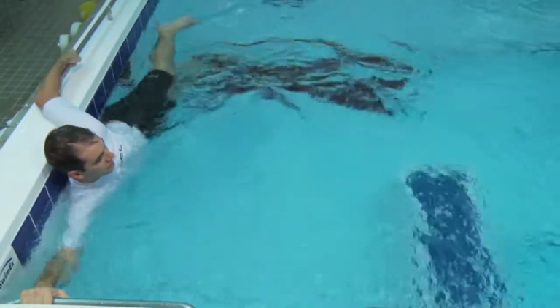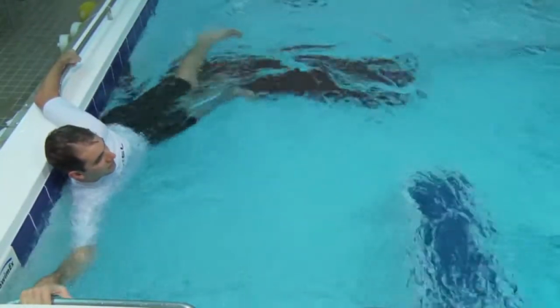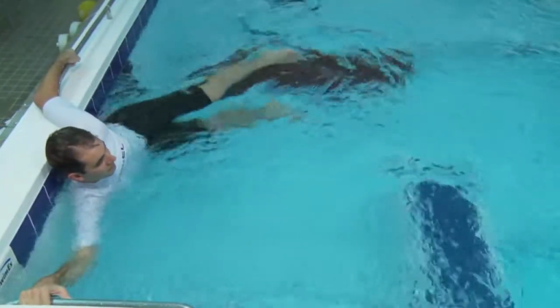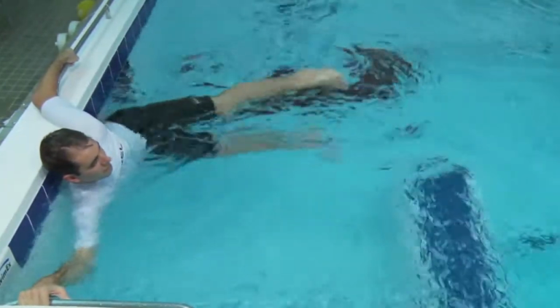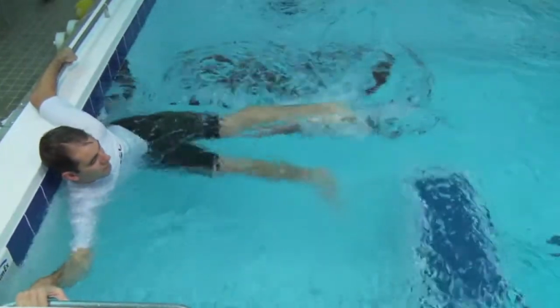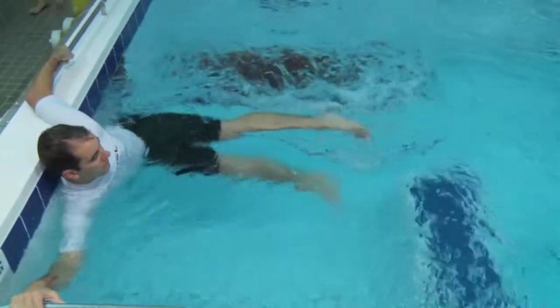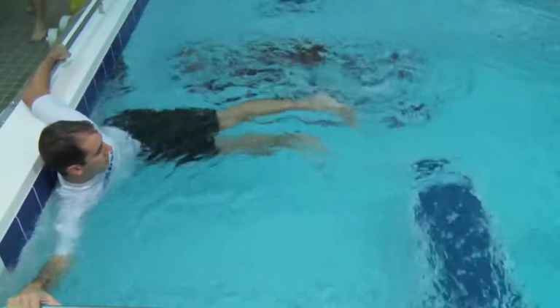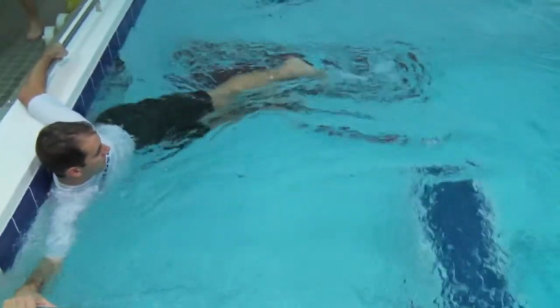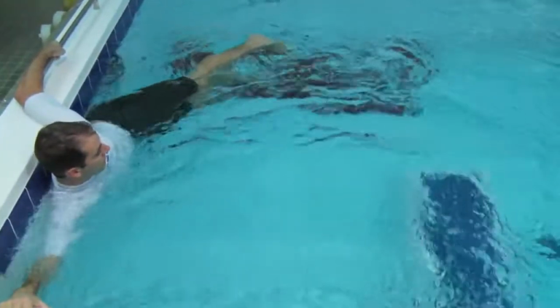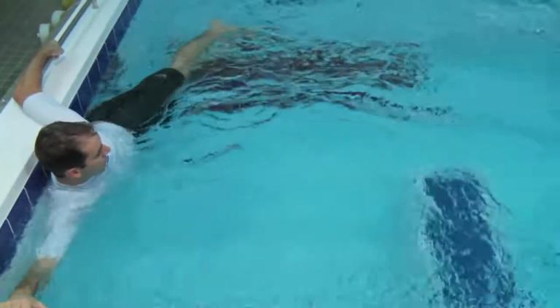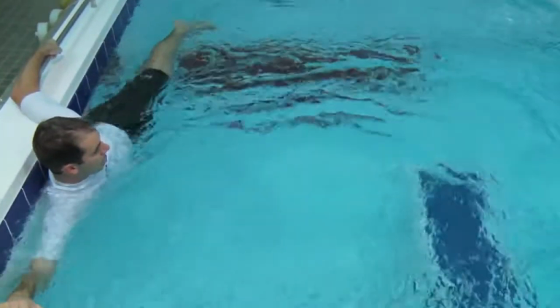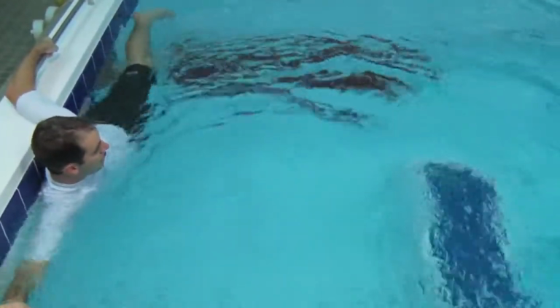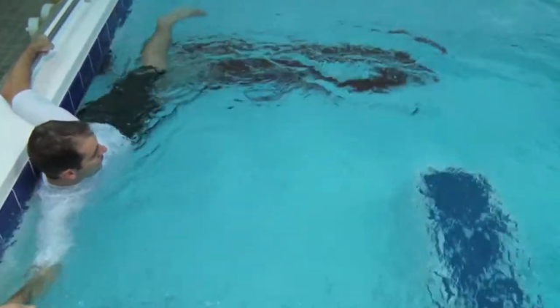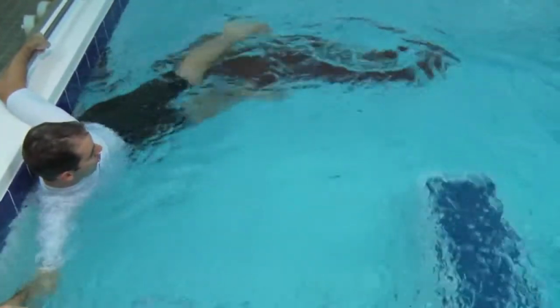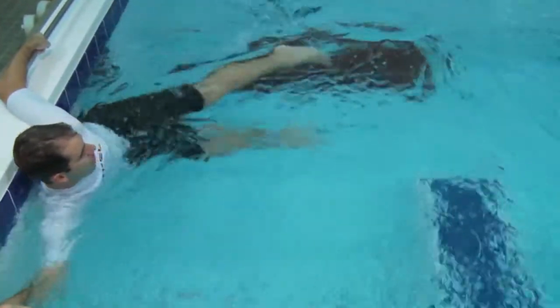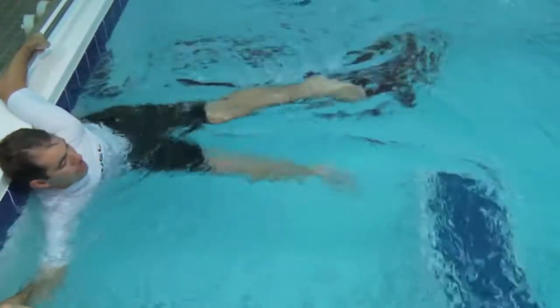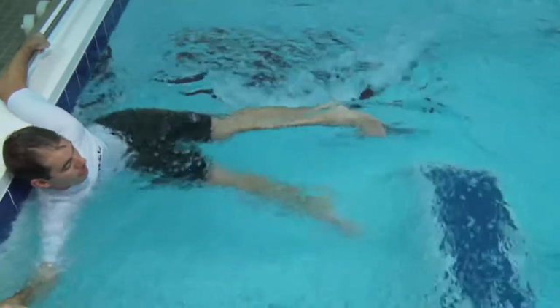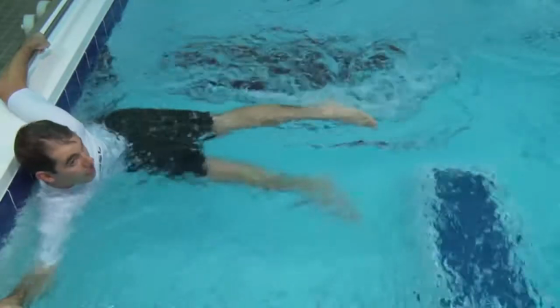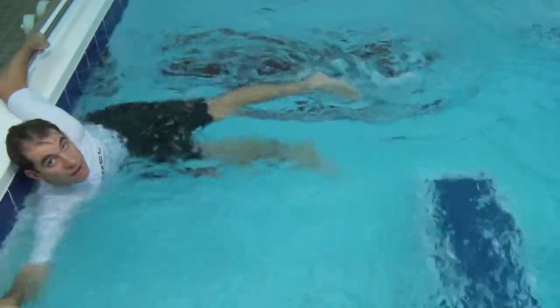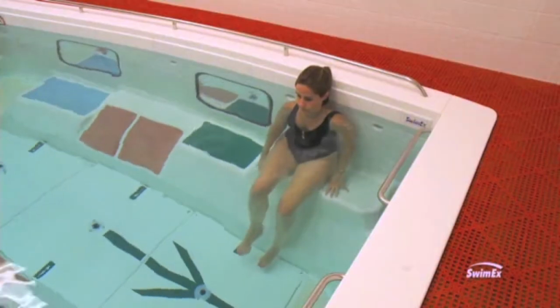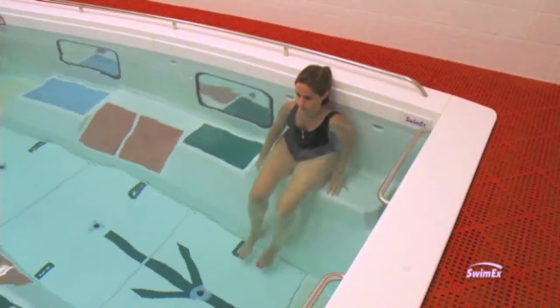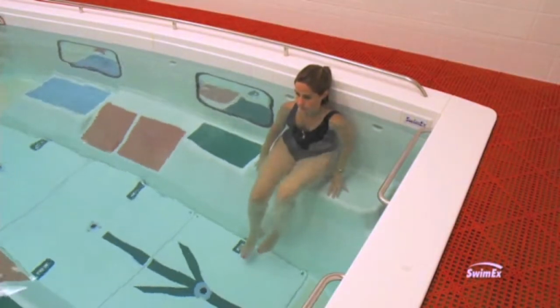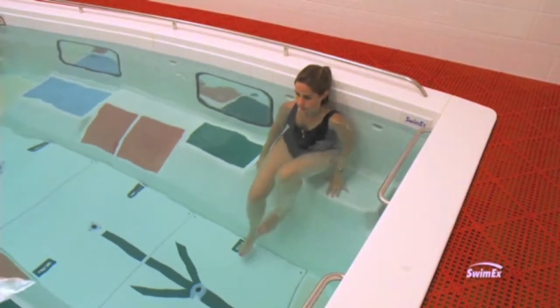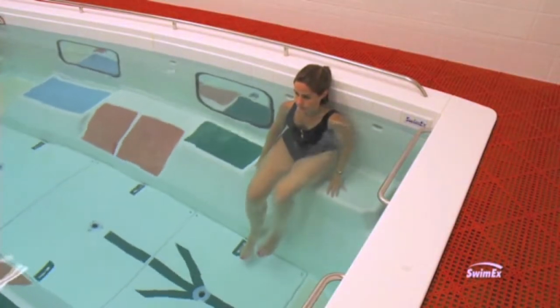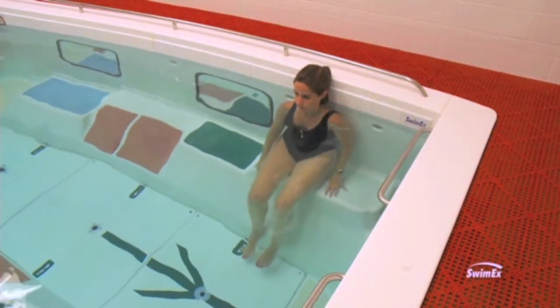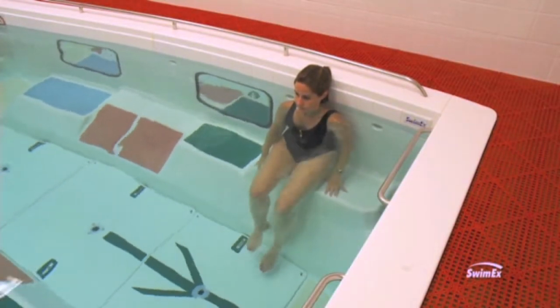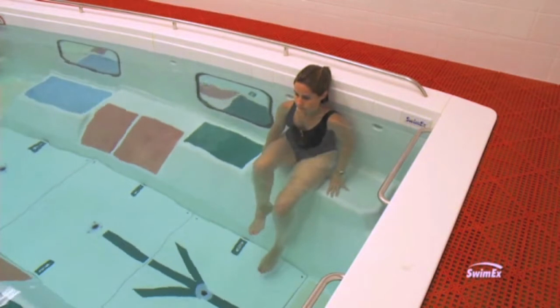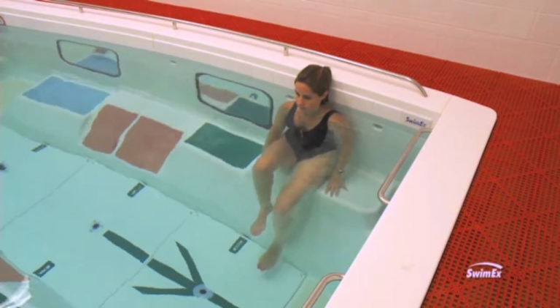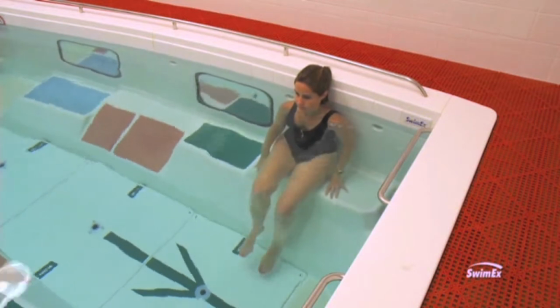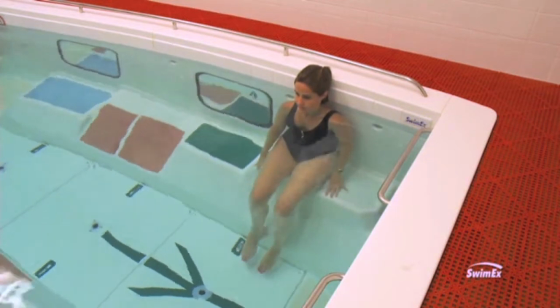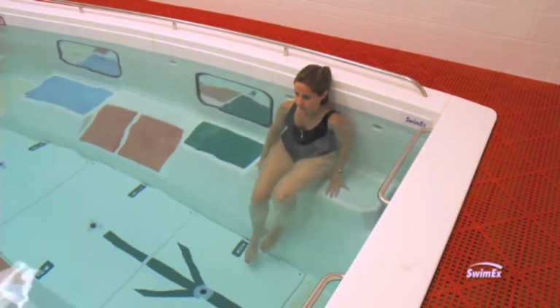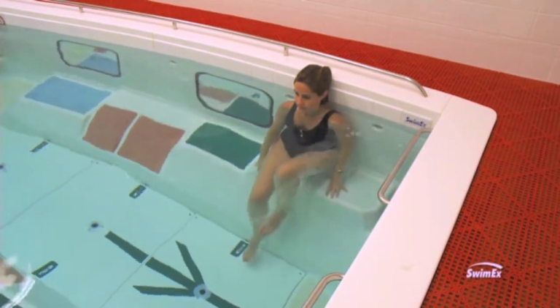Water is also three-dimensional, so it's a surrounding medium. Even though we only move in one plane, we need to be stable in those other two planes — triplanar motion. We need to be really stable in those other two, and water provides that automatically.